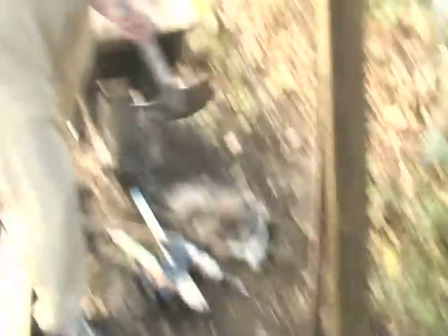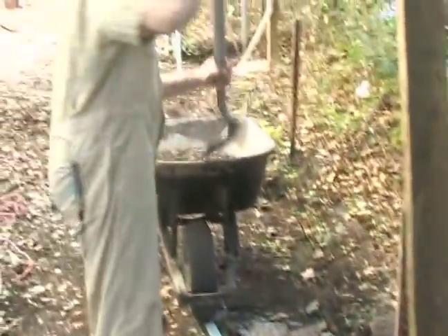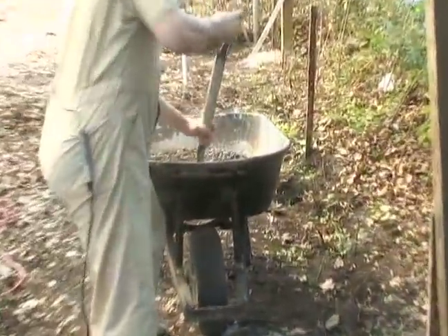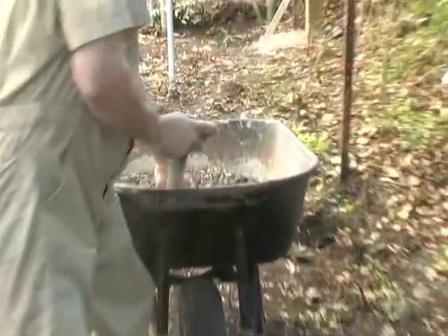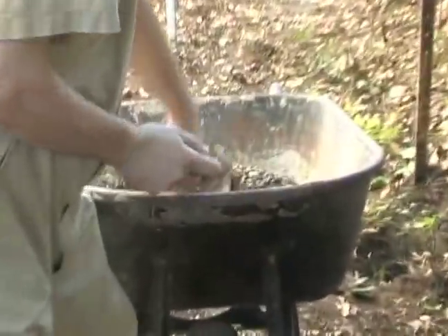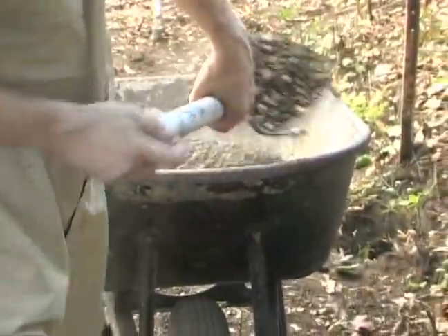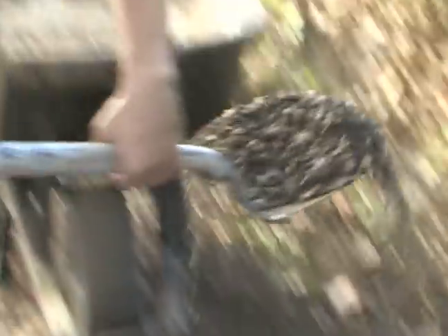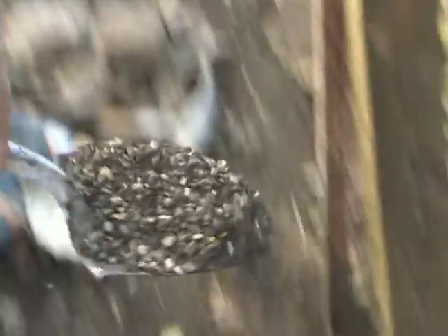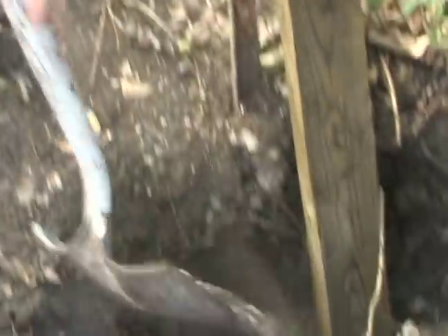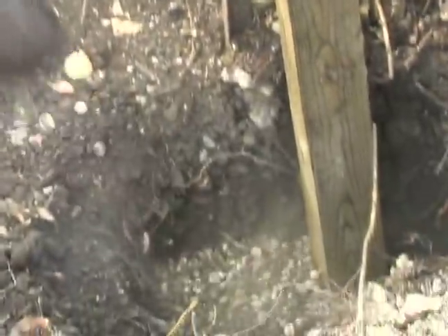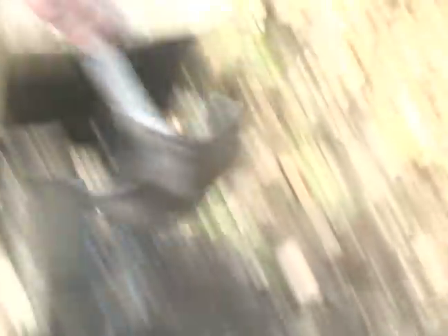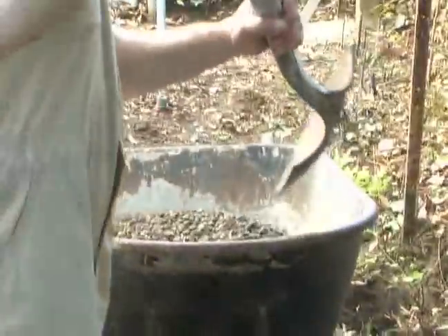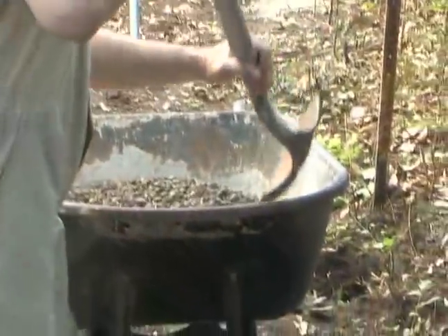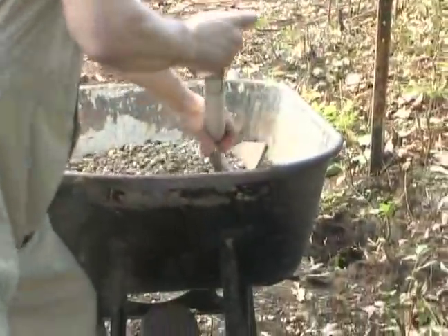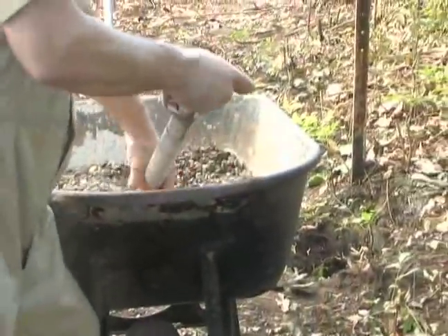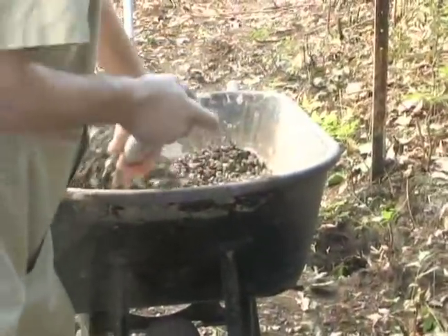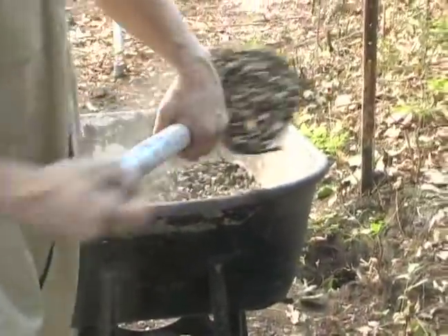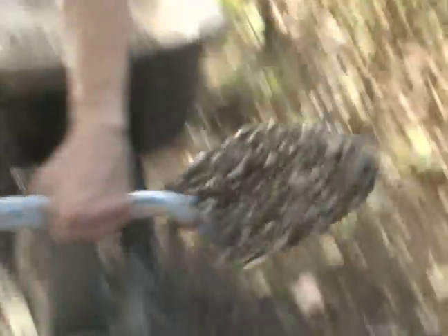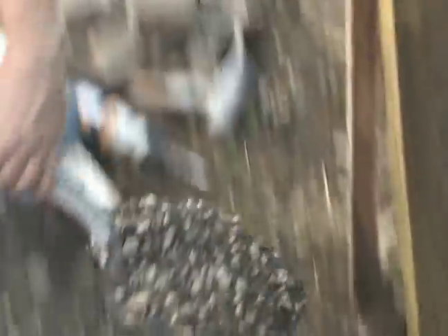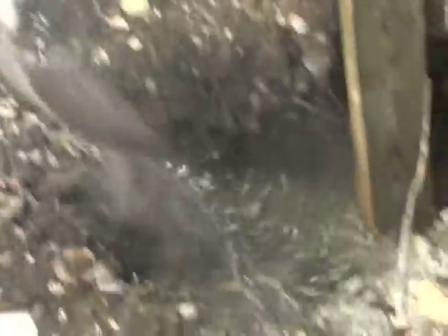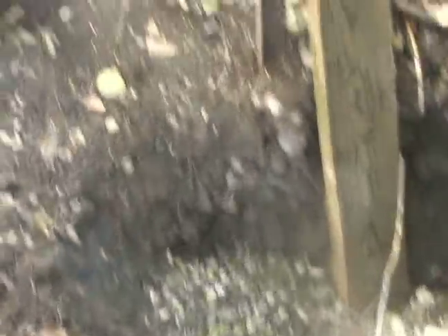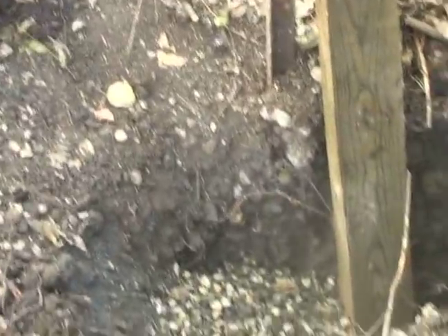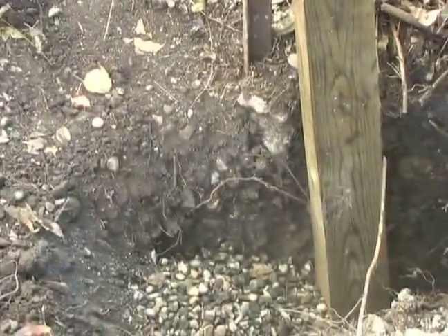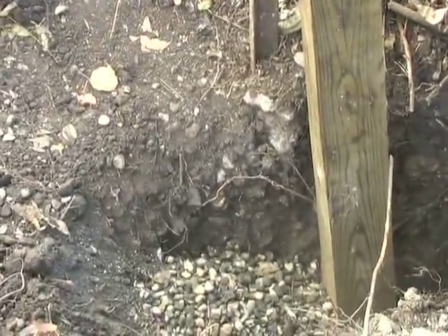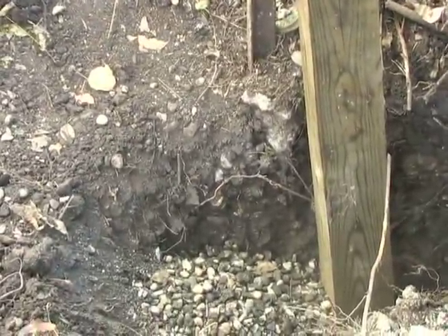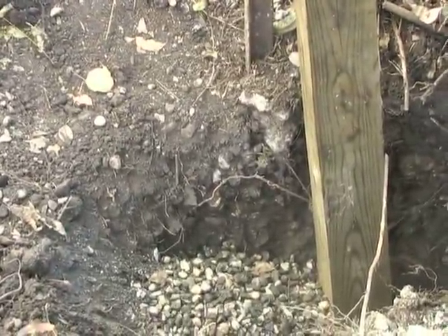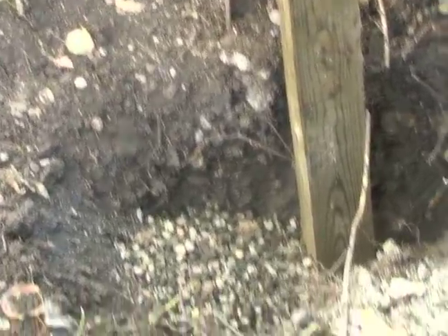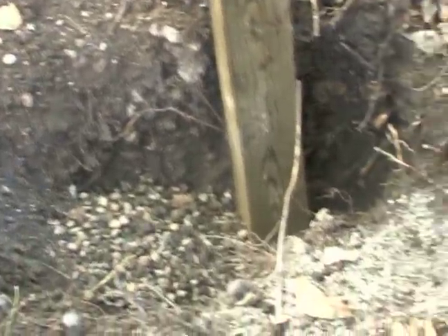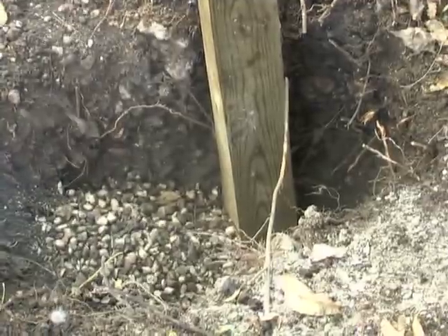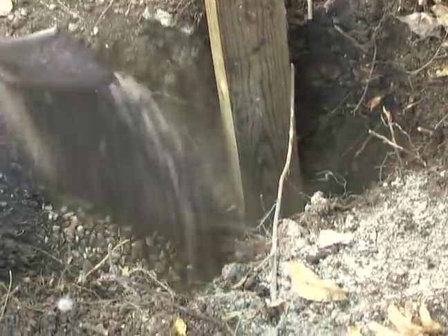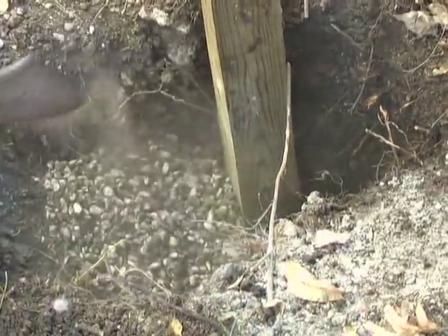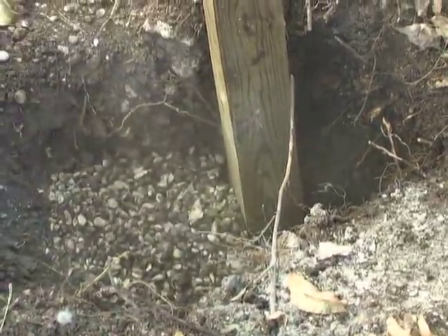We're going to fill it in somewhat with a little bit of gravel because our hole is a little too big. Okay, that's probably about right.